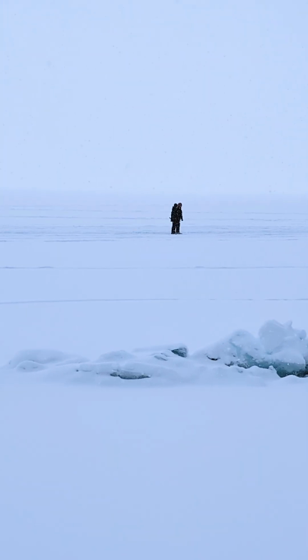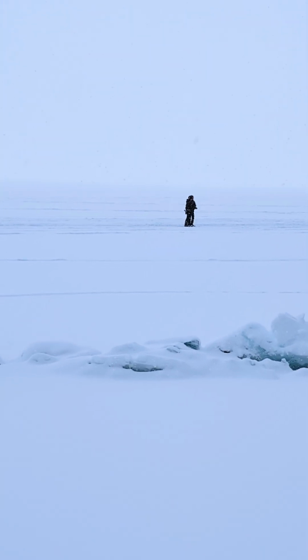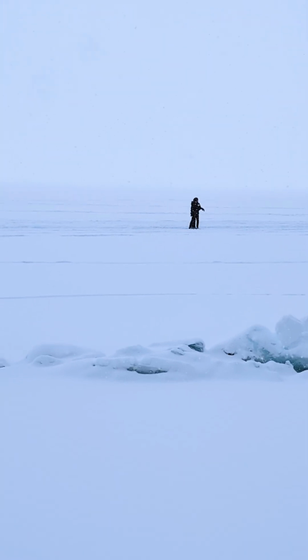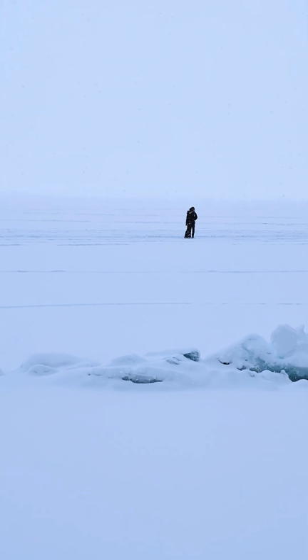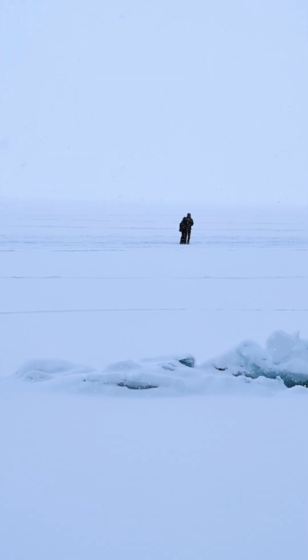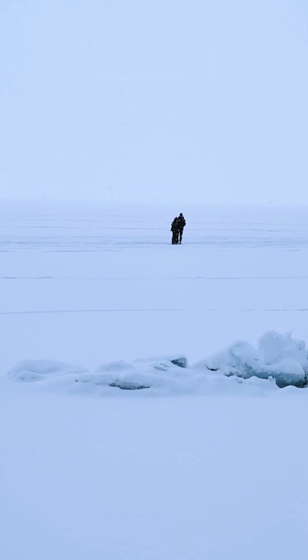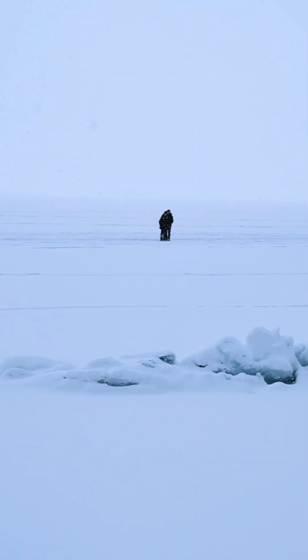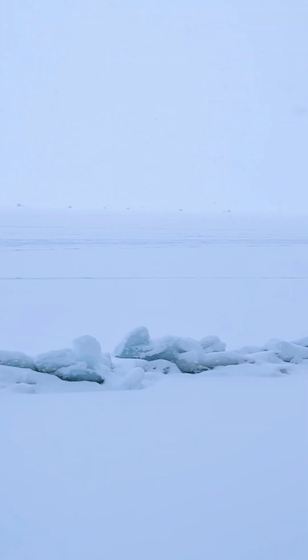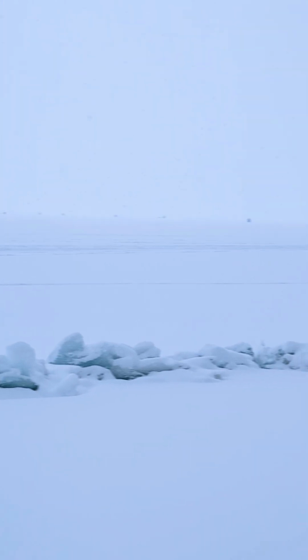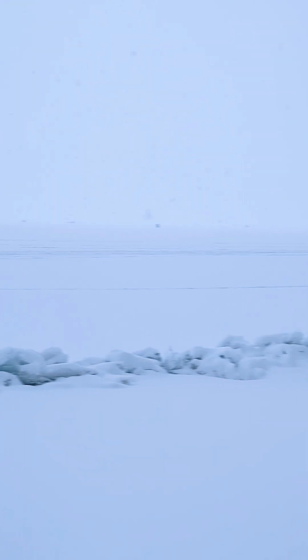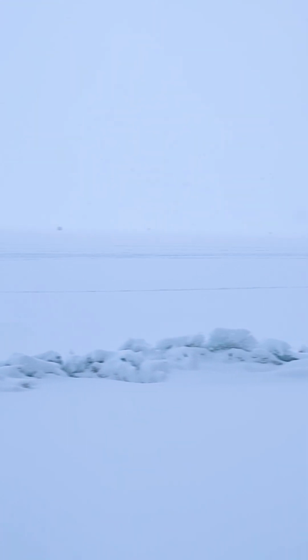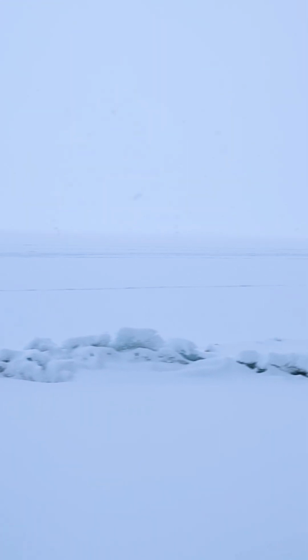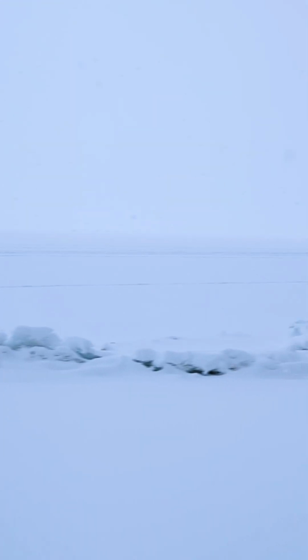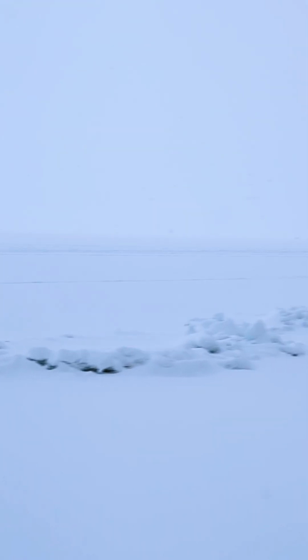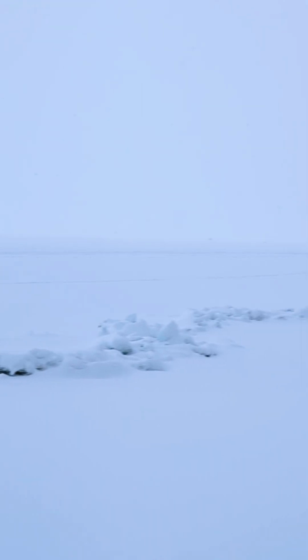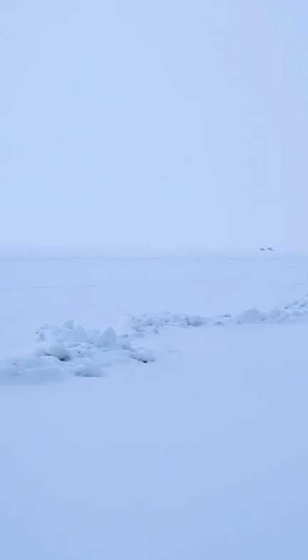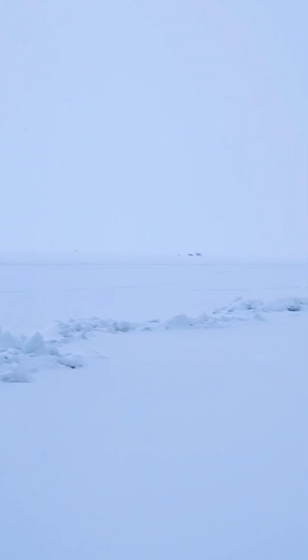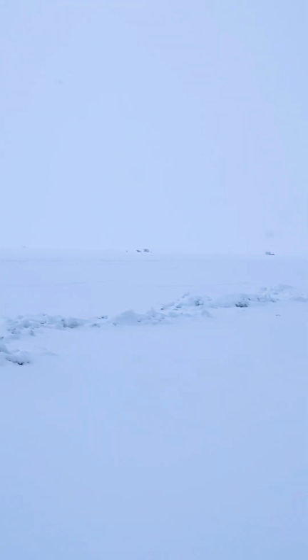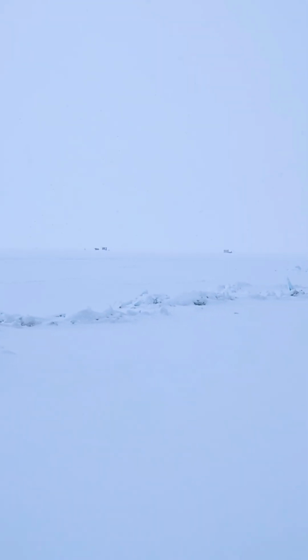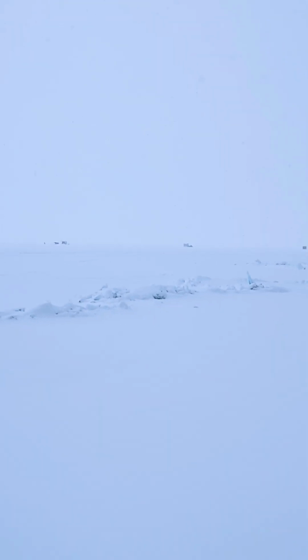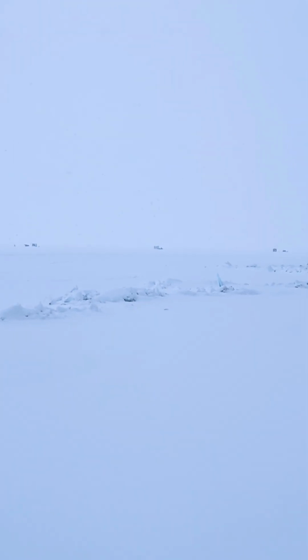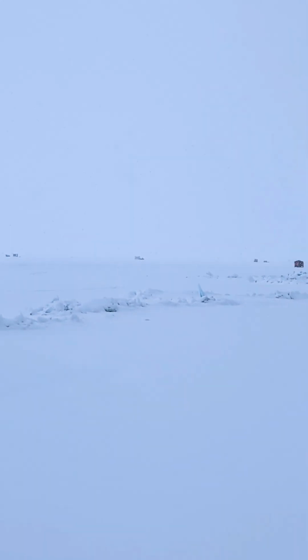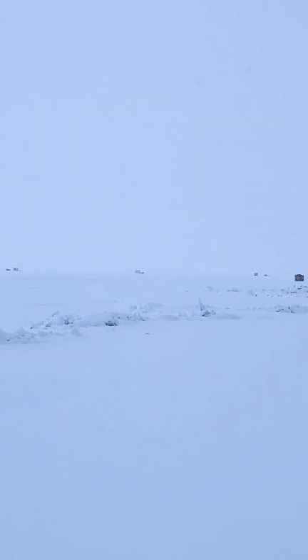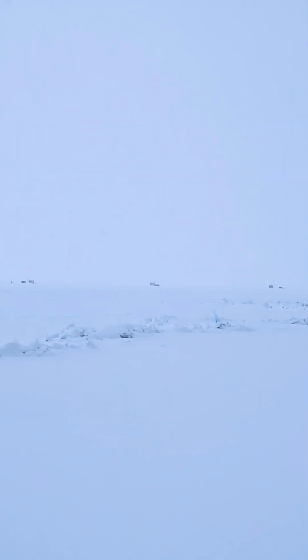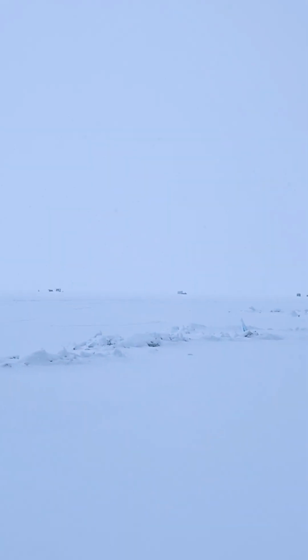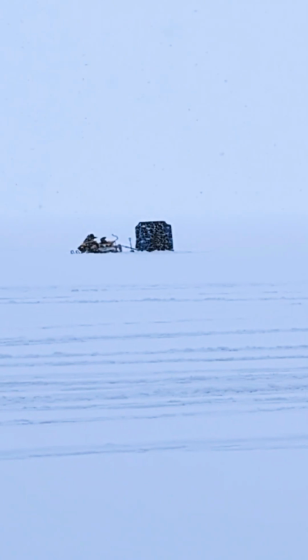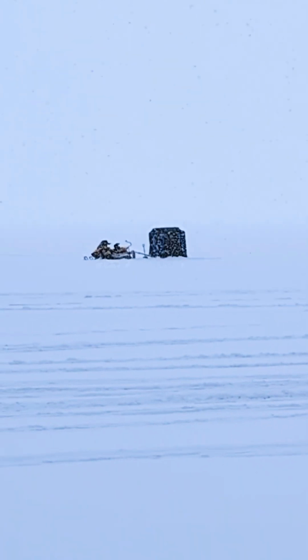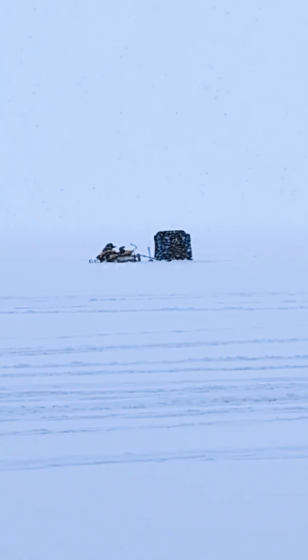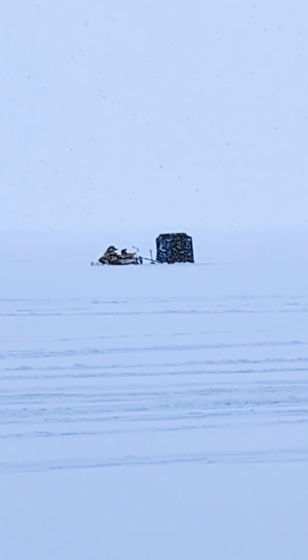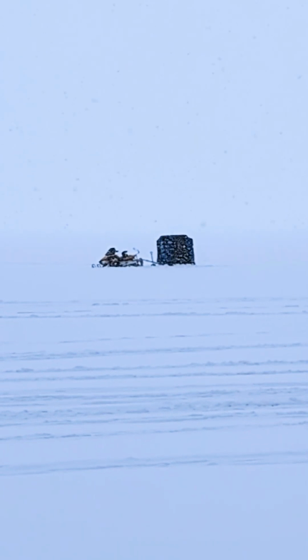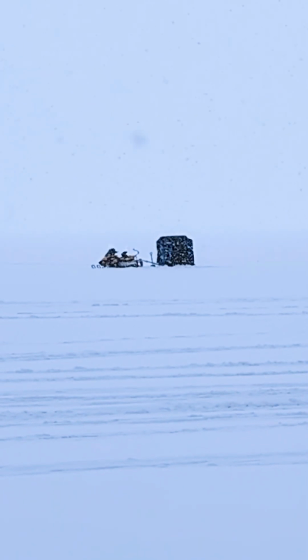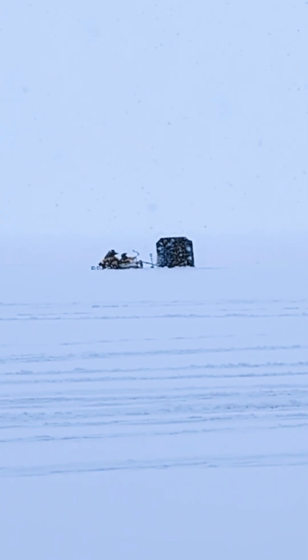There are a couple of people out there and quite a few huts way in the distance. You can see there — there's one other hut right here.